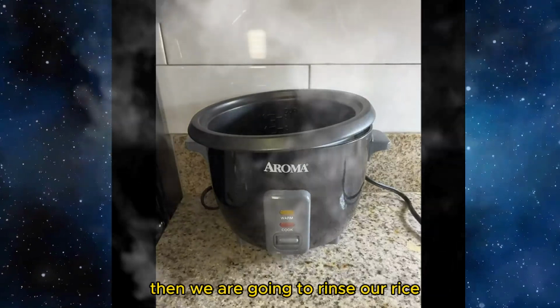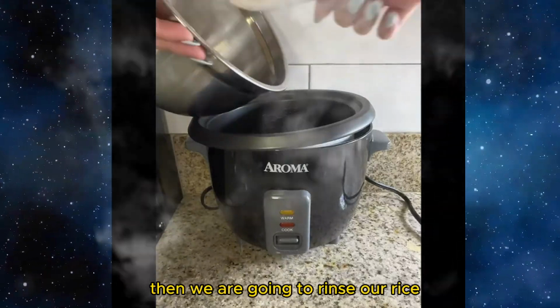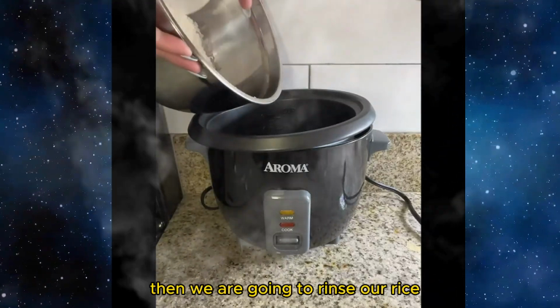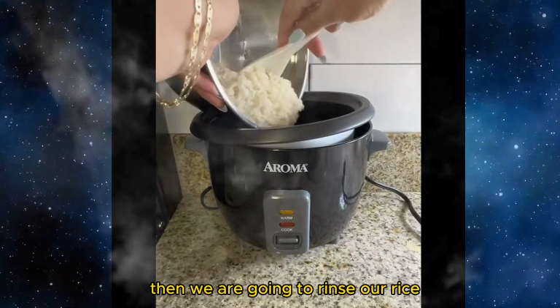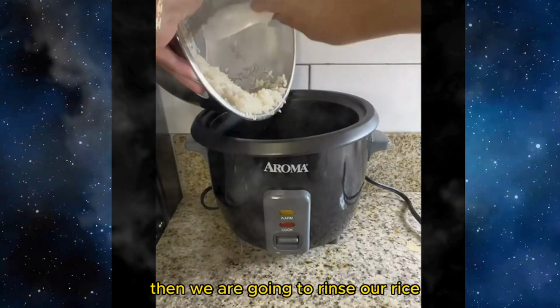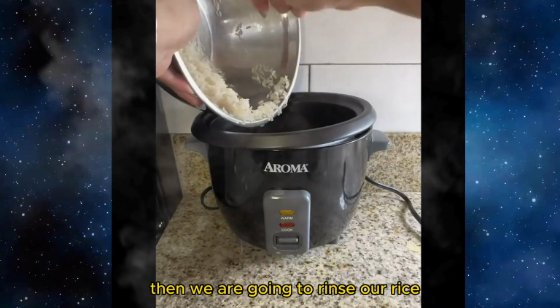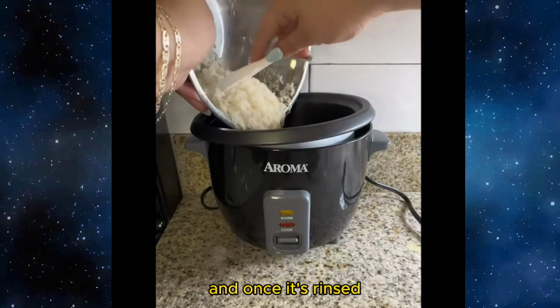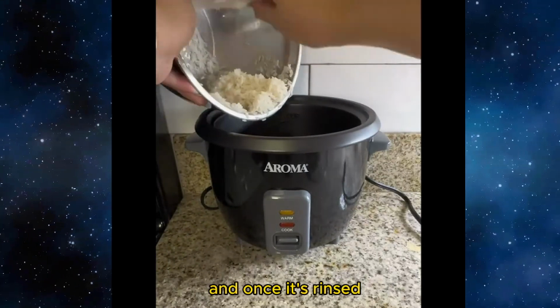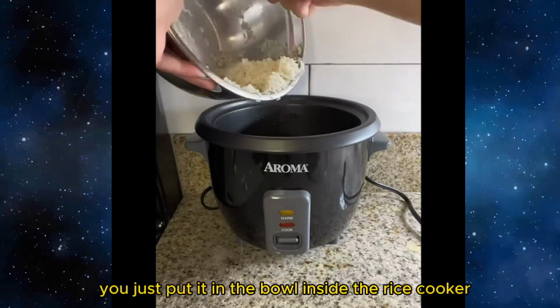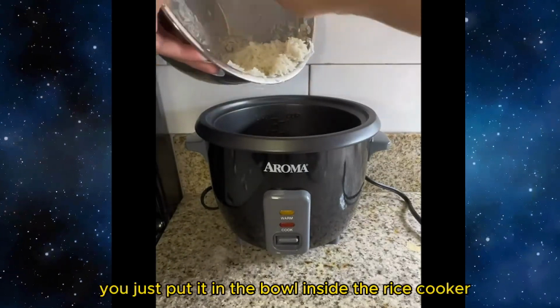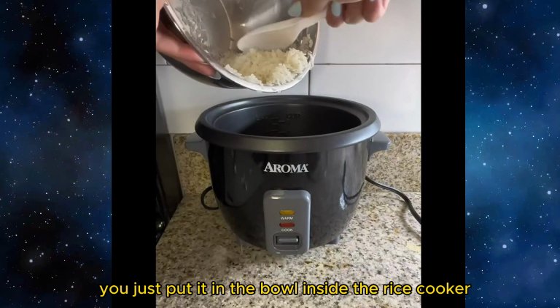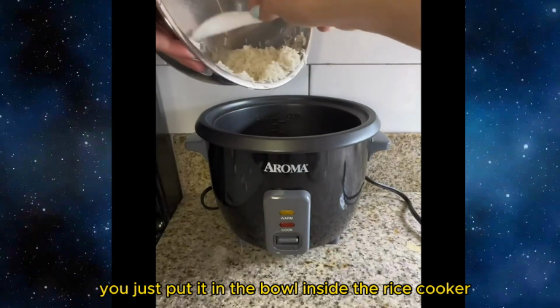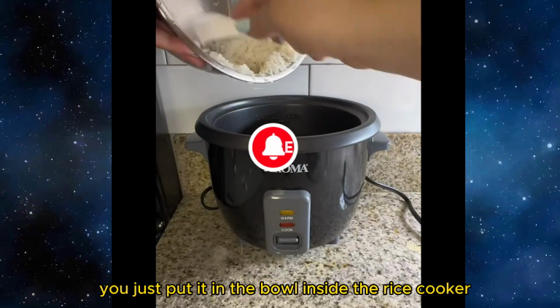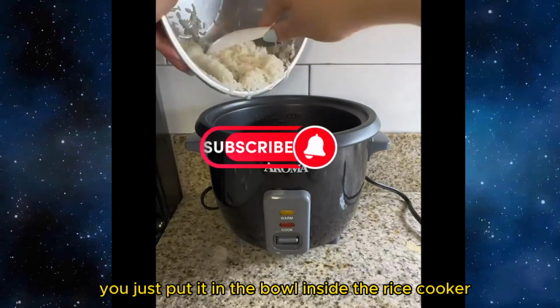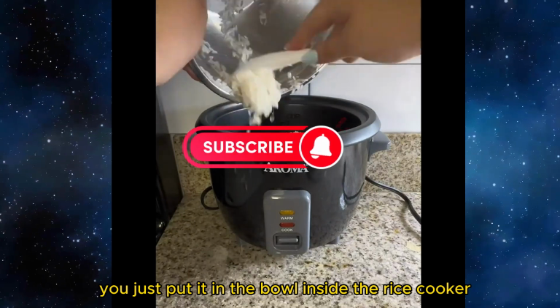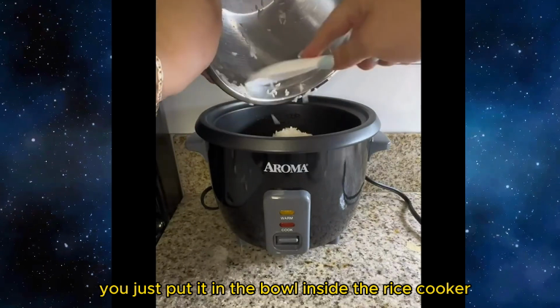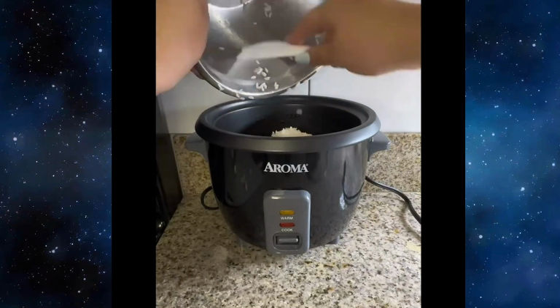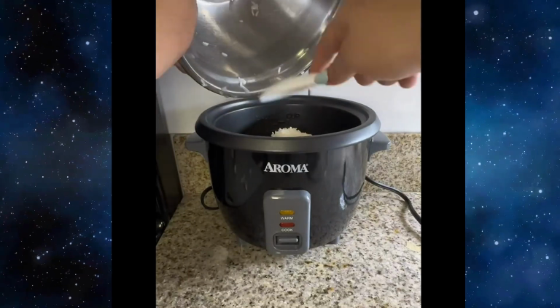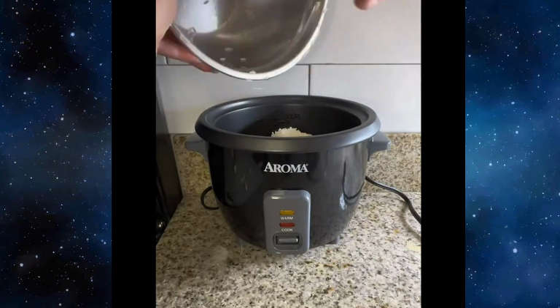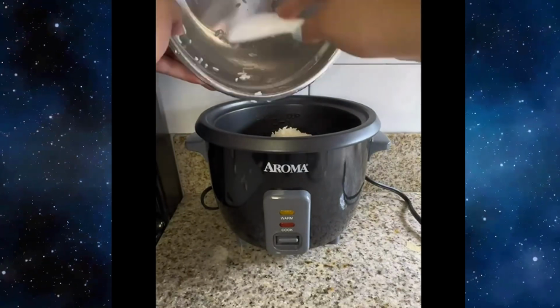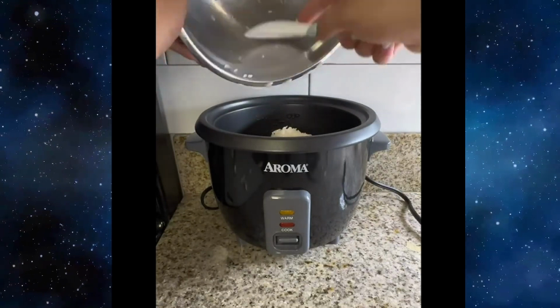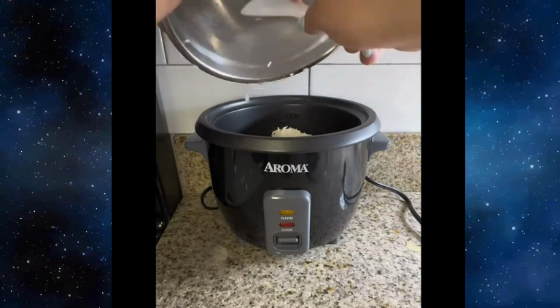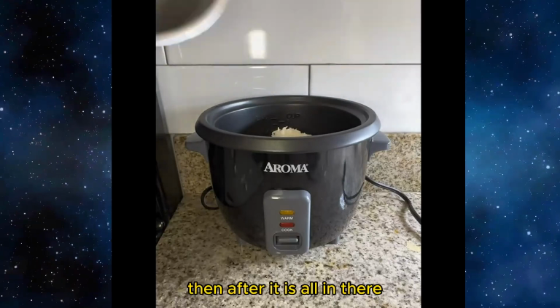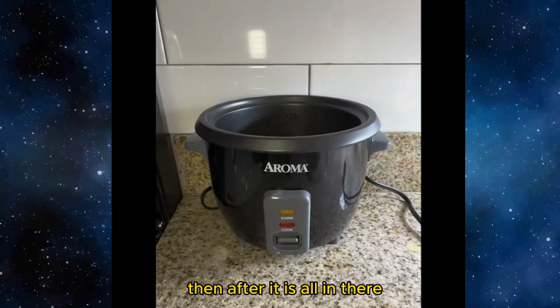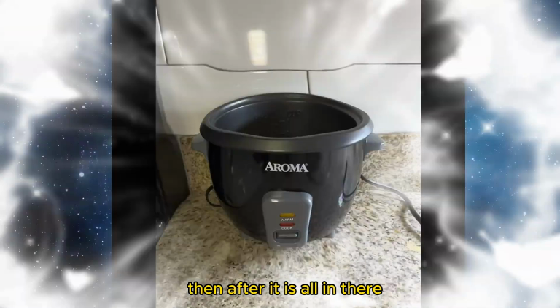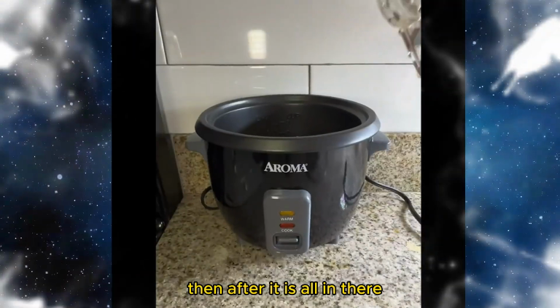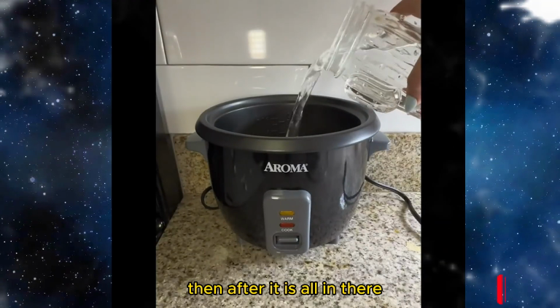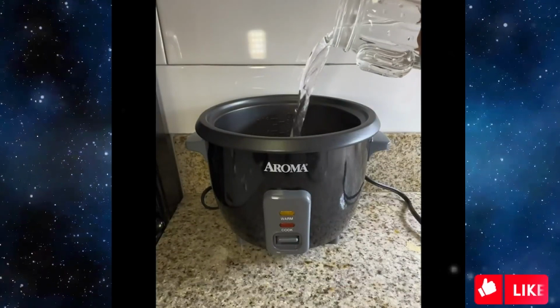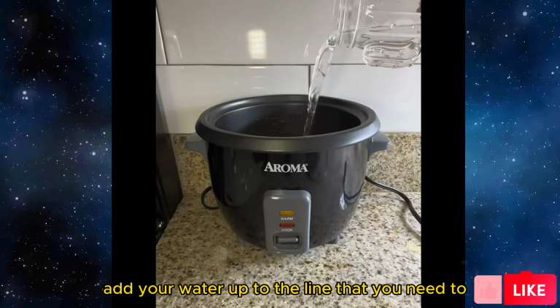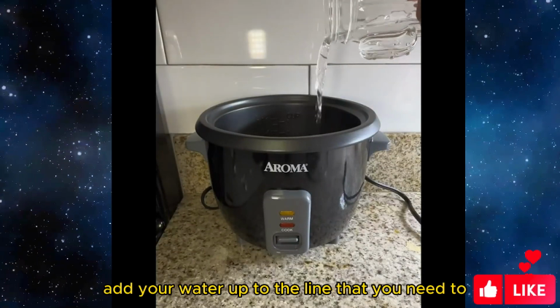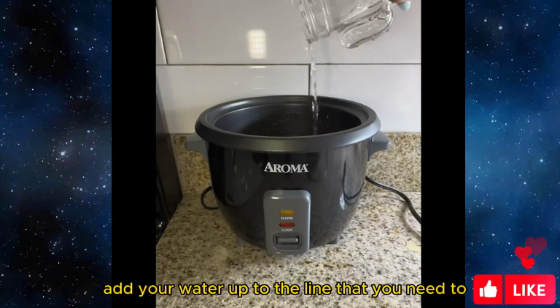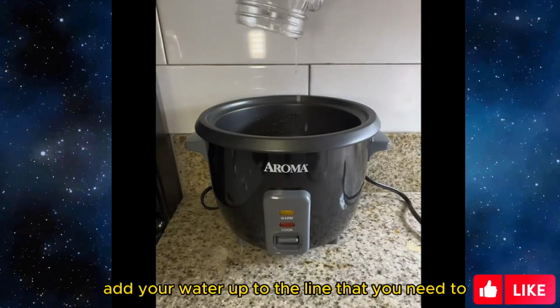We are going to rinse our rice, and once it's rinsed you just put it in the bowl inside the rice cooker. Then after it is all in there, add your water up to the line that you need.